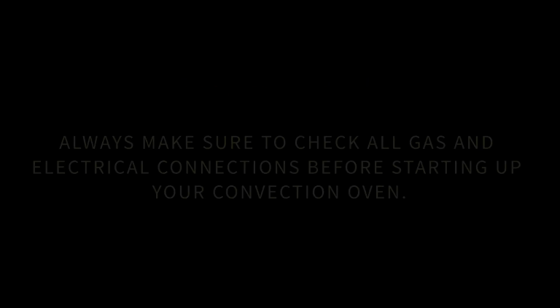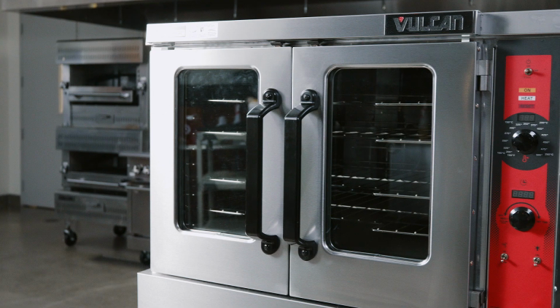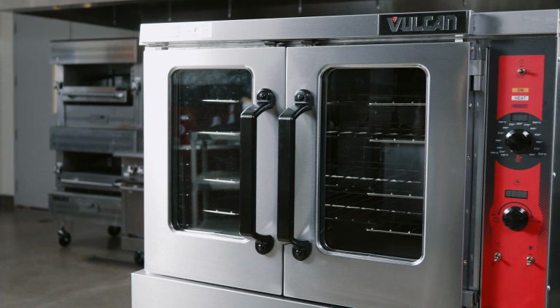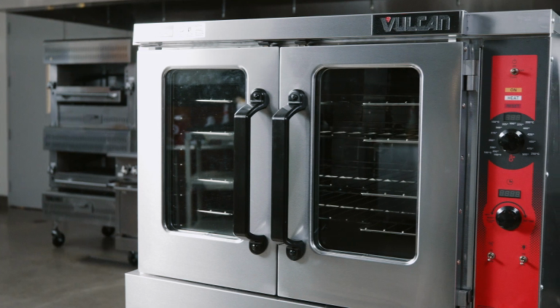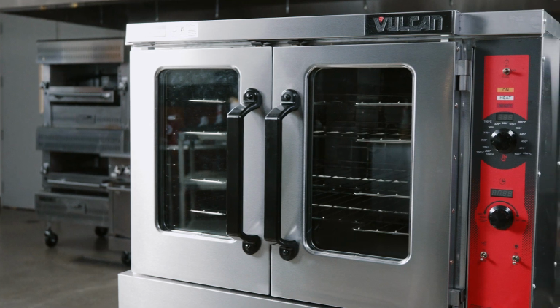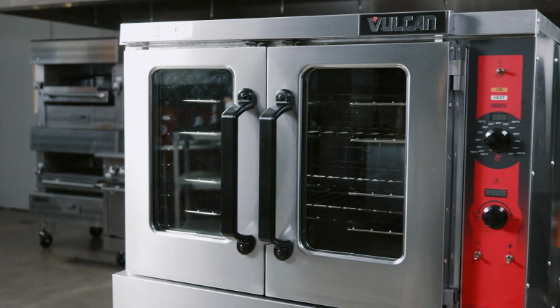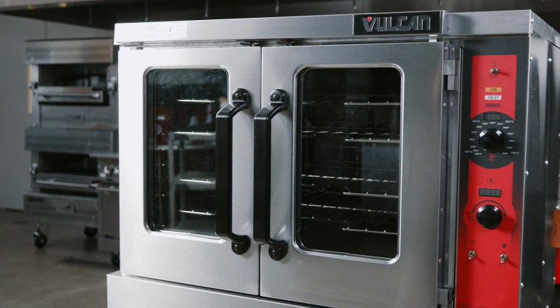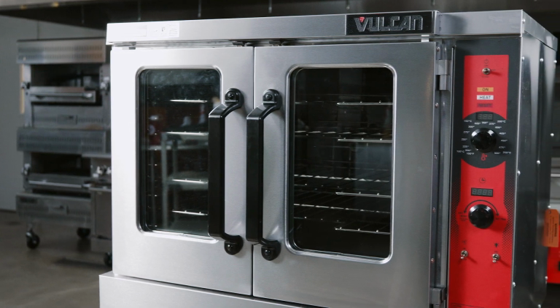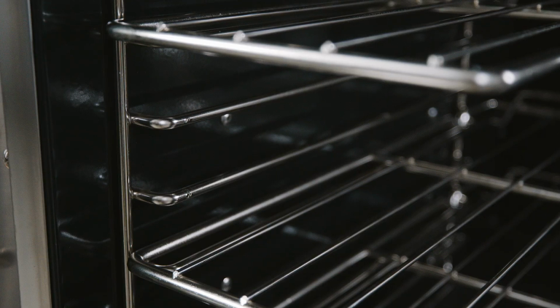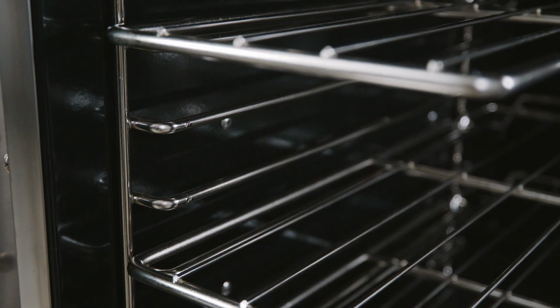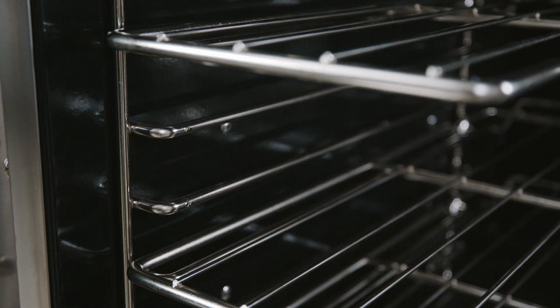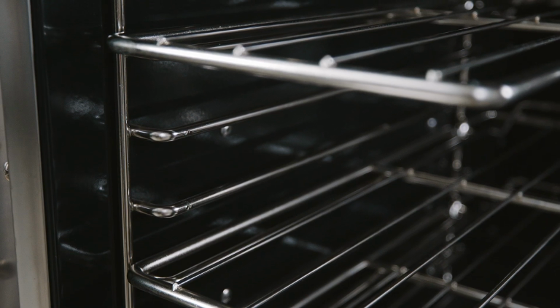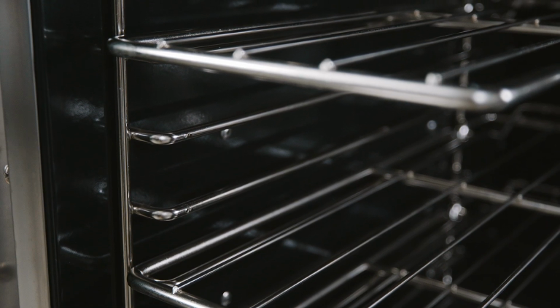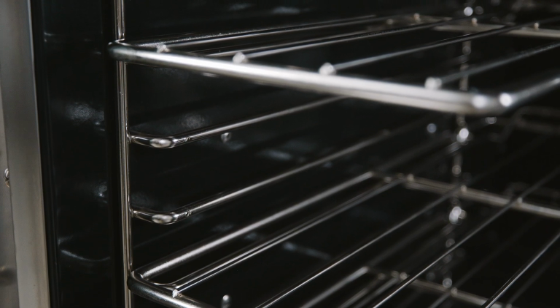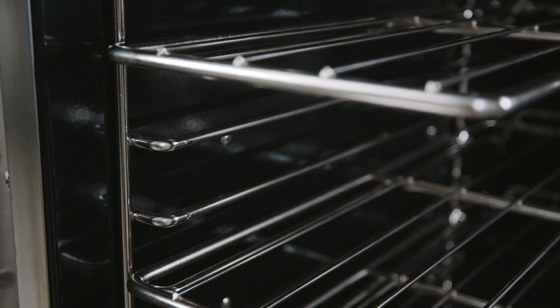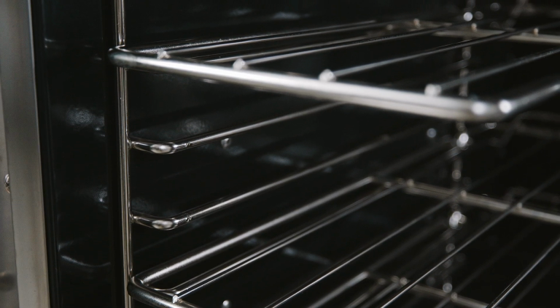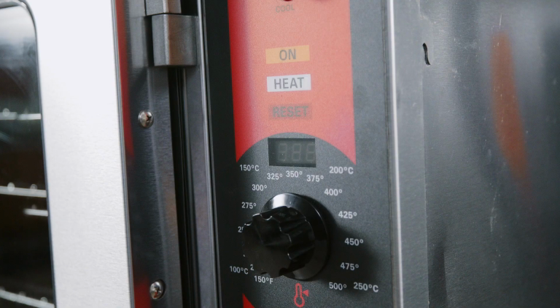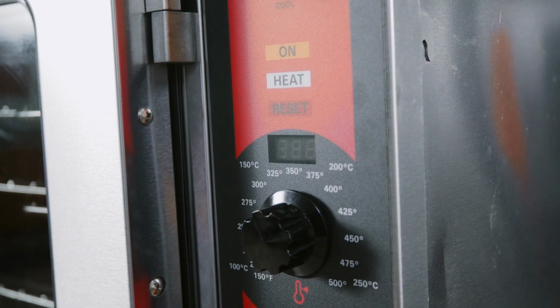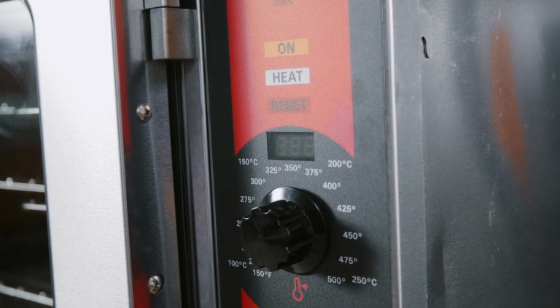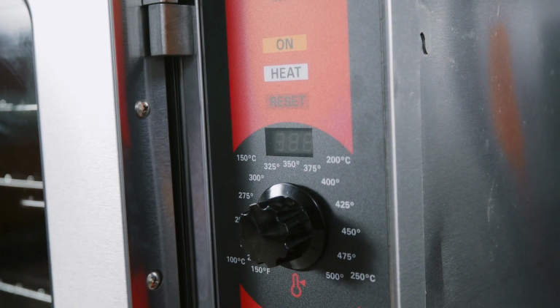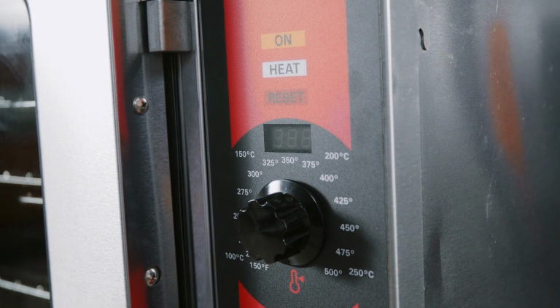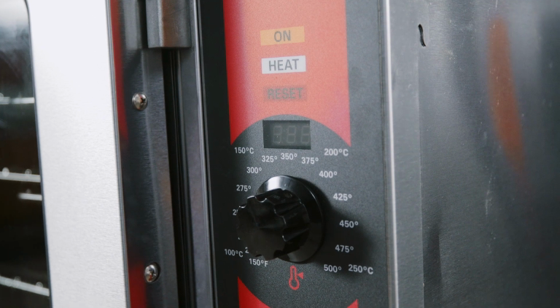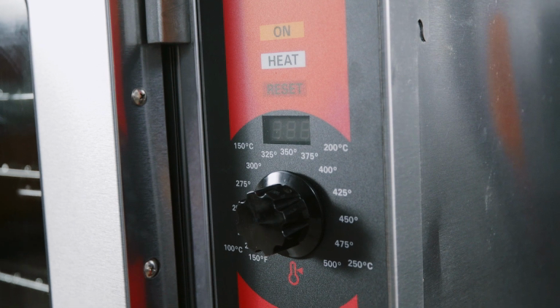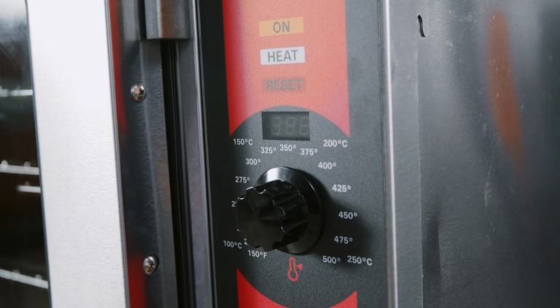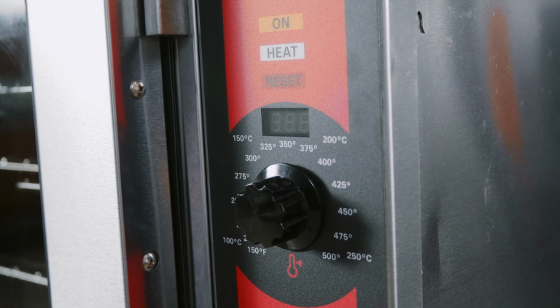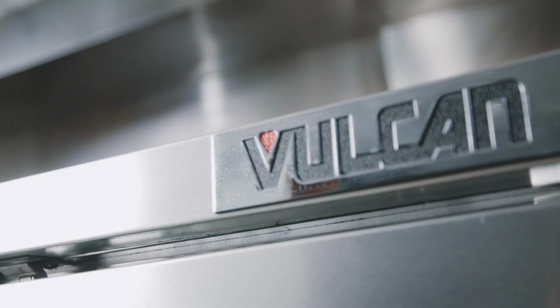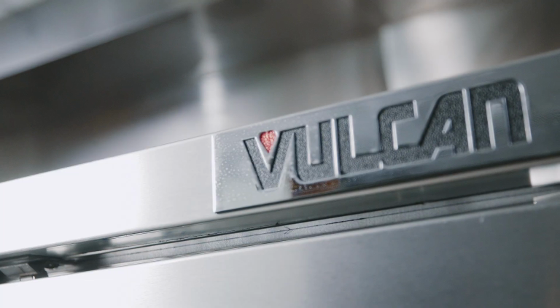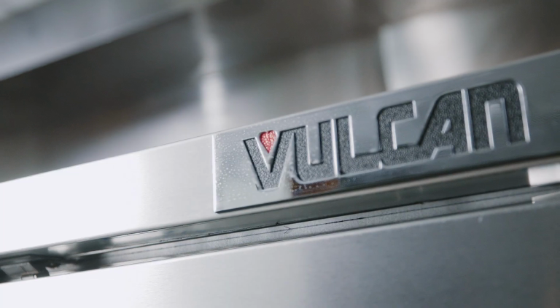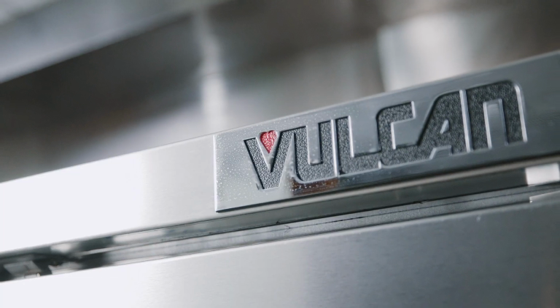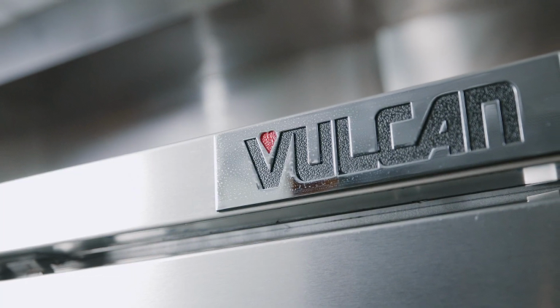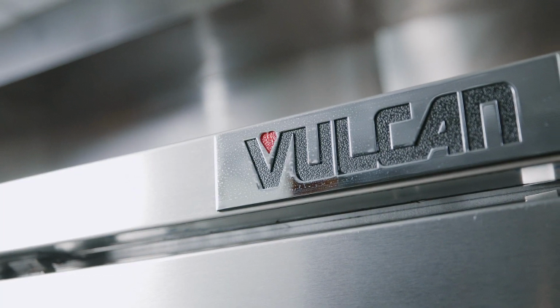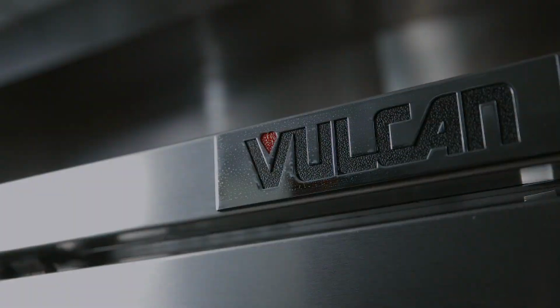Now you are ready to use your Vulcan convection oven. For more information on operating and maintaining your equipment, refer to the operation manual on the Vulcan website.